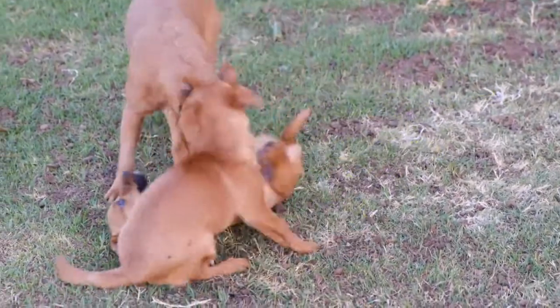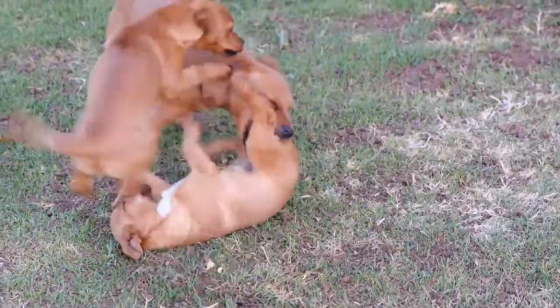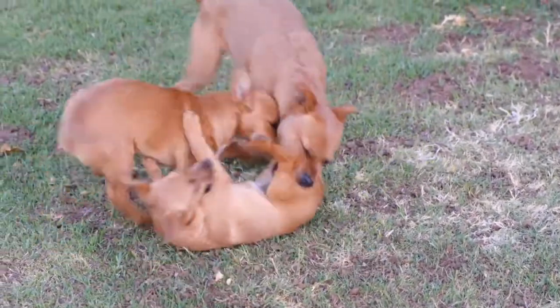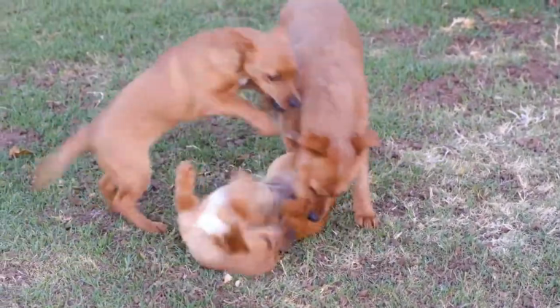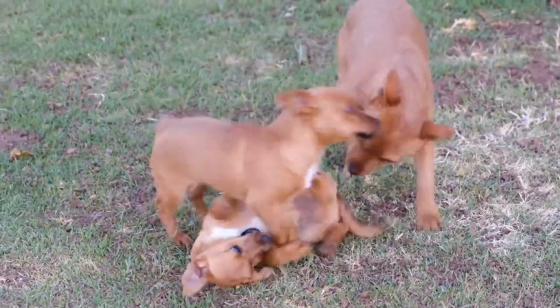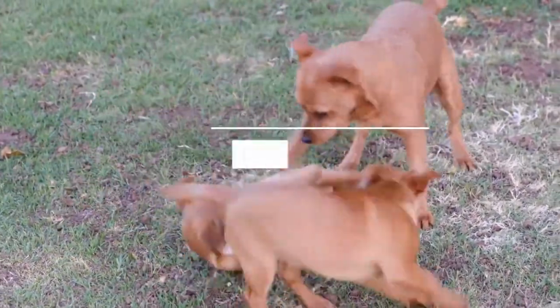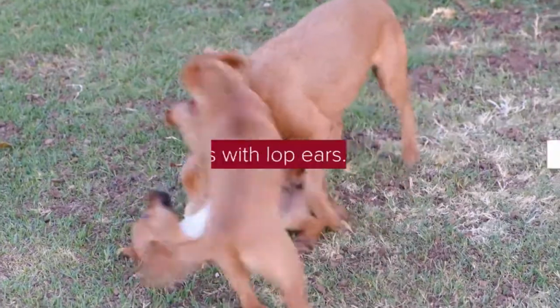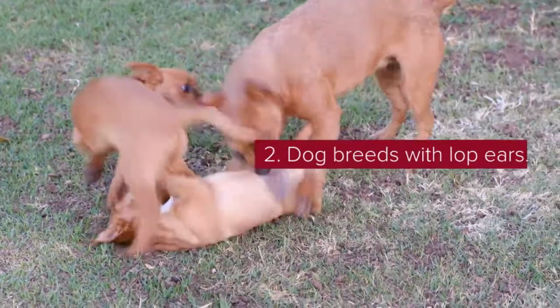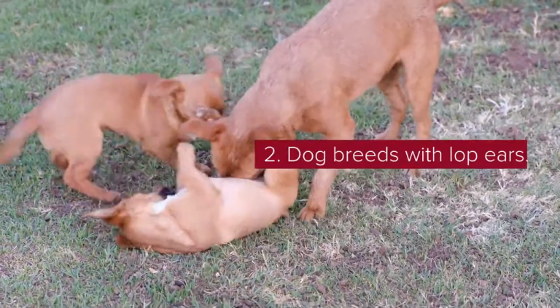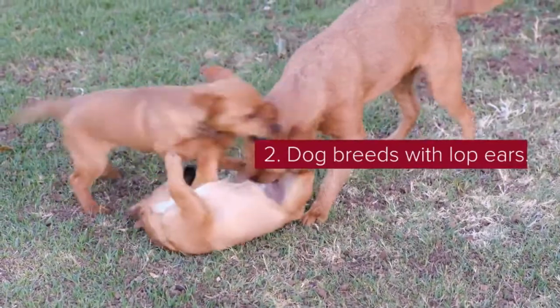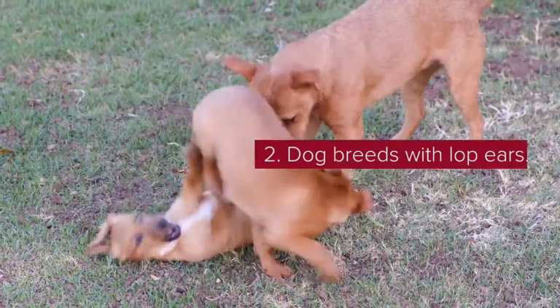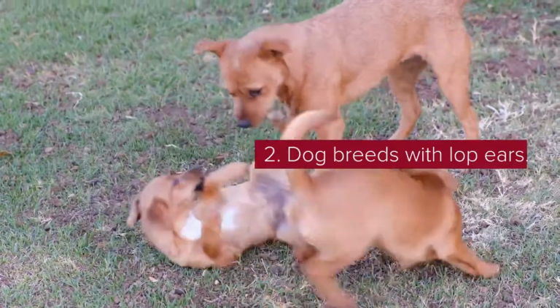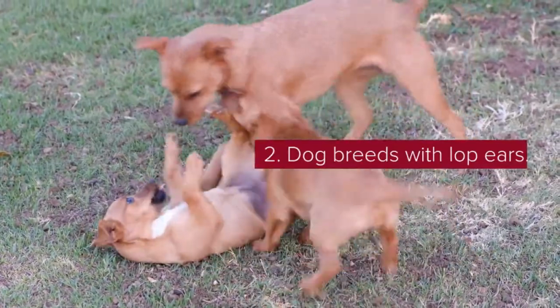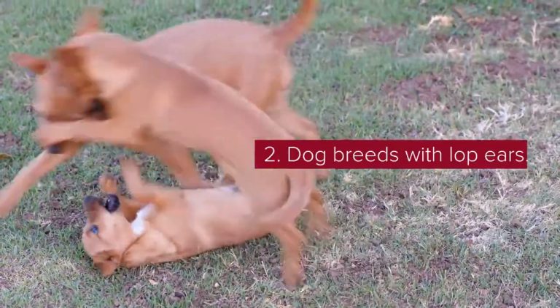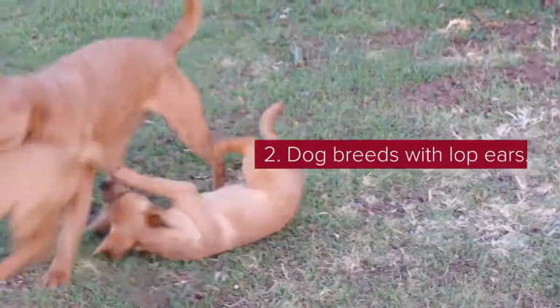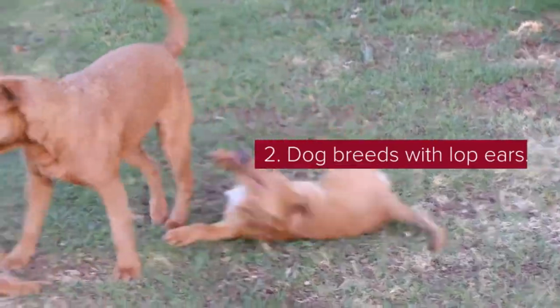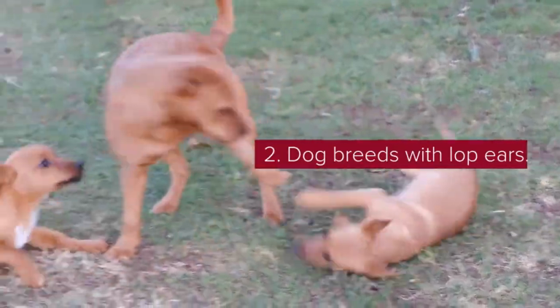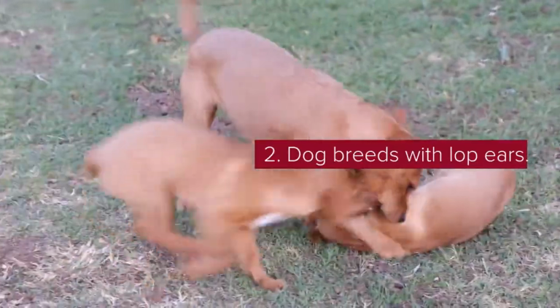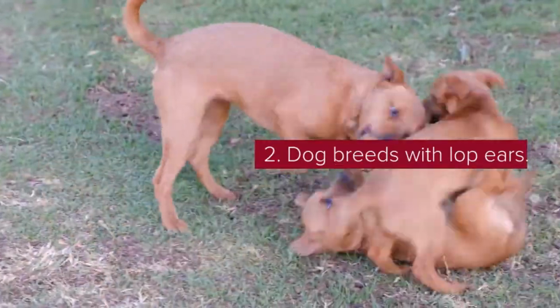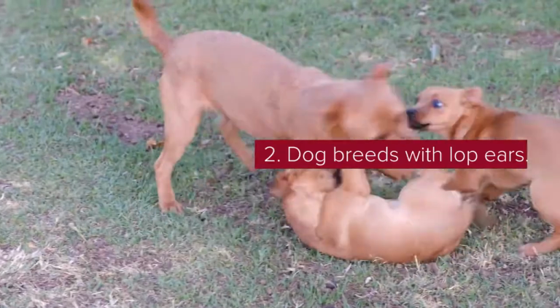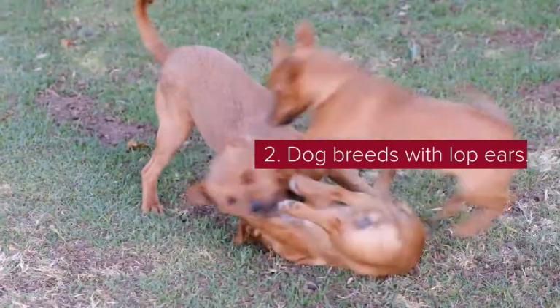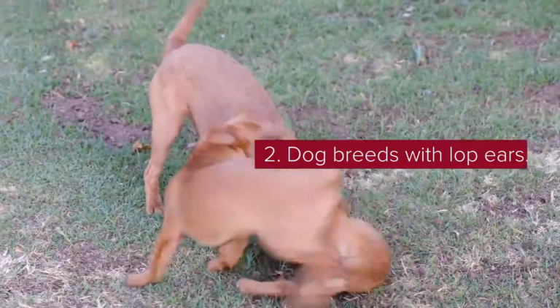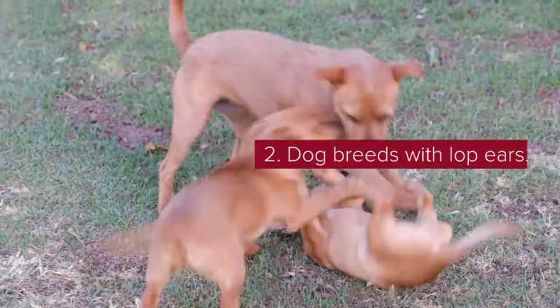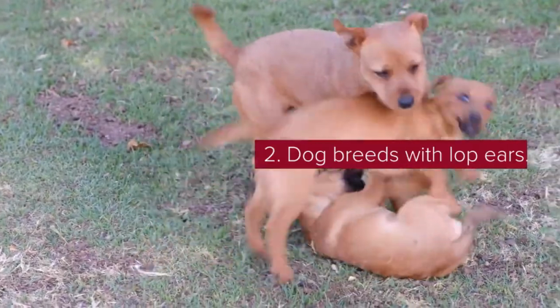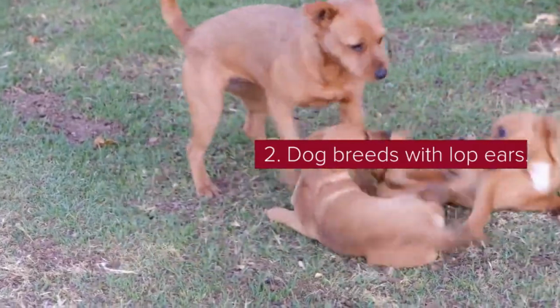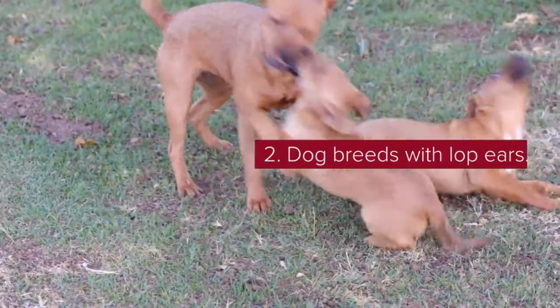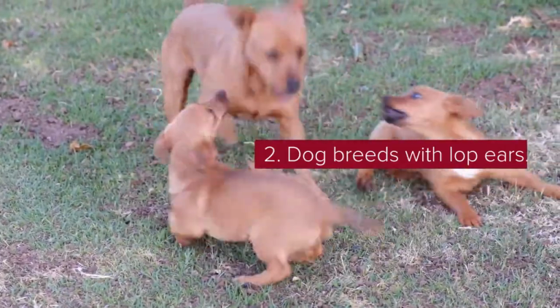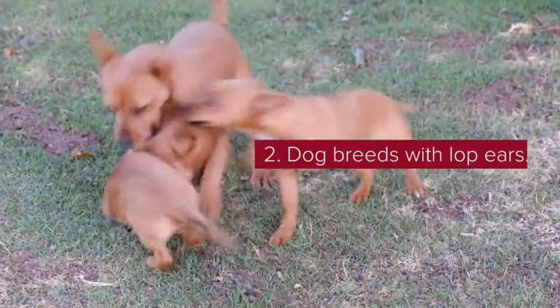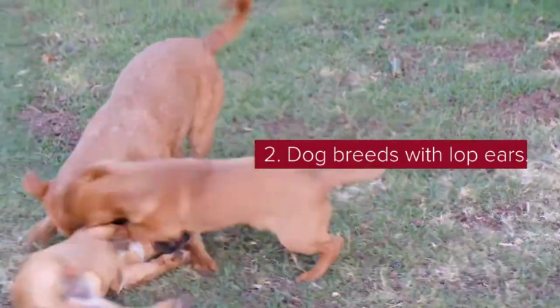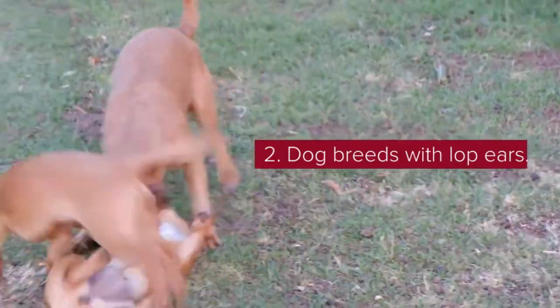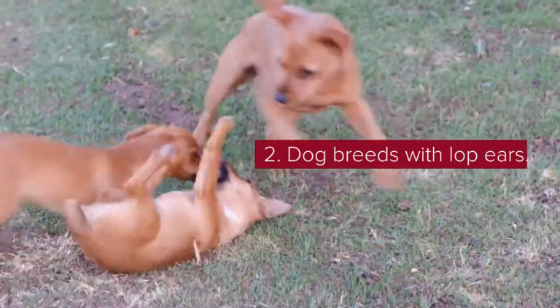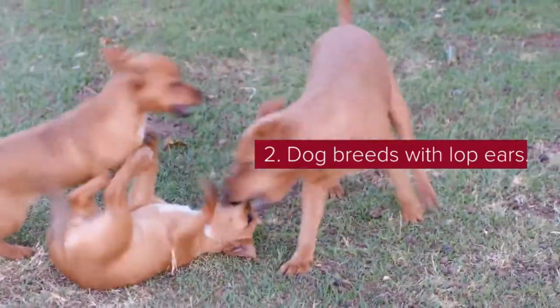Dog breeds with lop ears: Lop-eared dogs are usually loving and very loyal breeds, perfect for homes and the whole family. Some of these lop-eared dog breeds are the Cocker Spaniel, Golden Retriever, and Beagle.